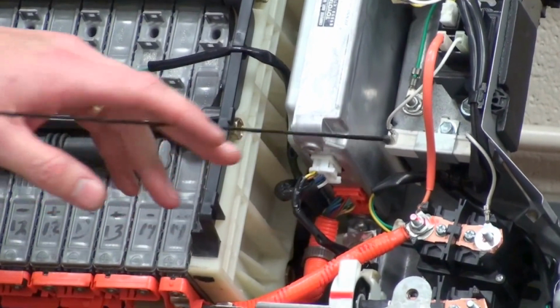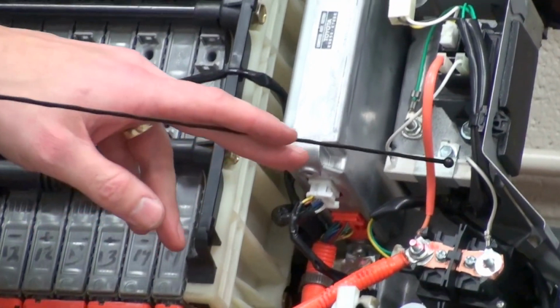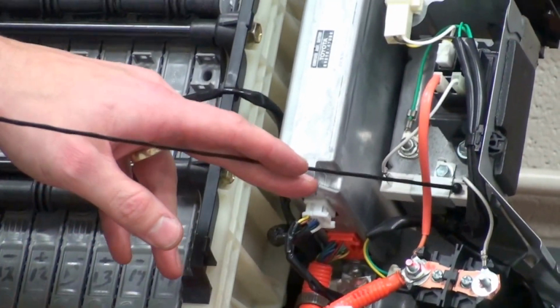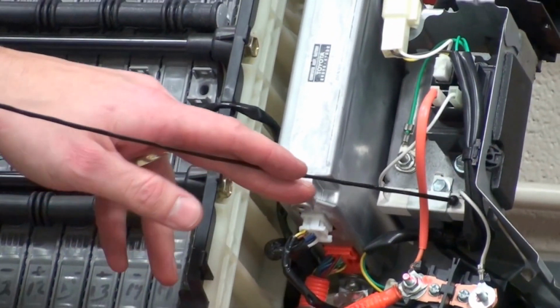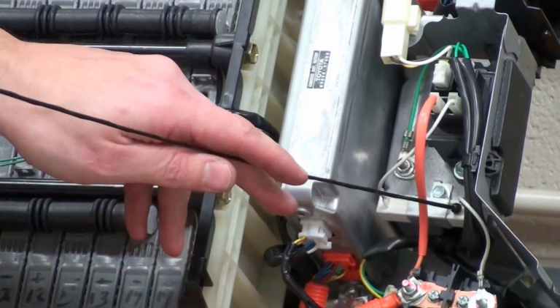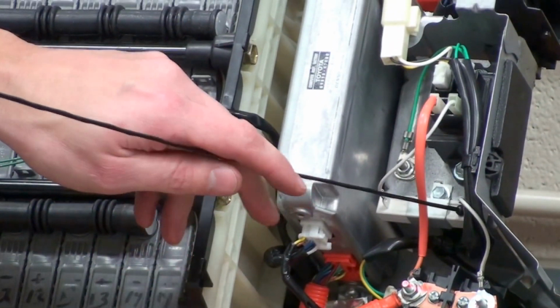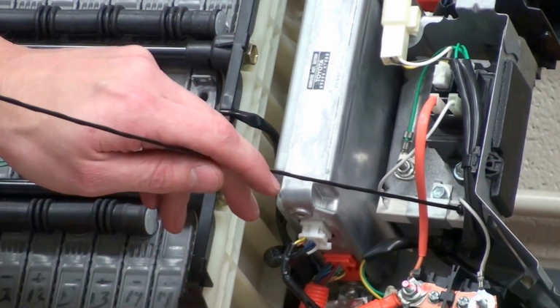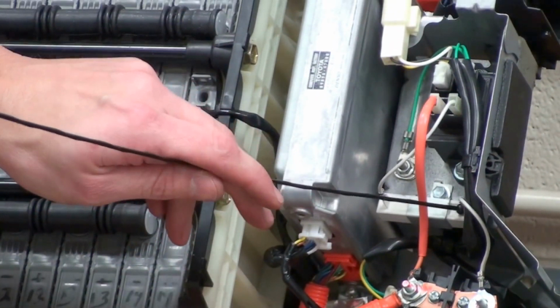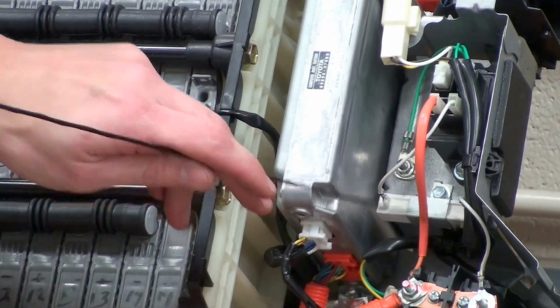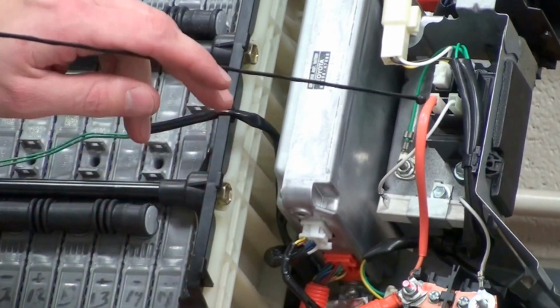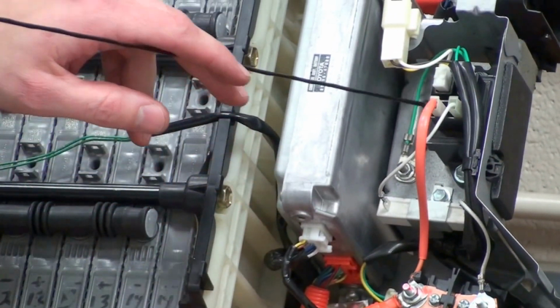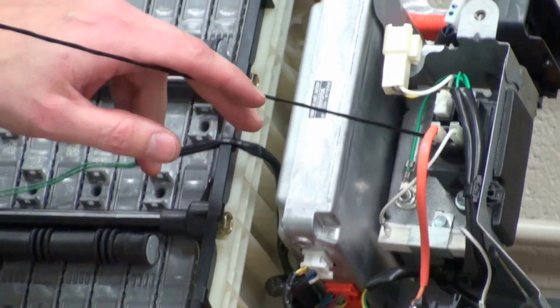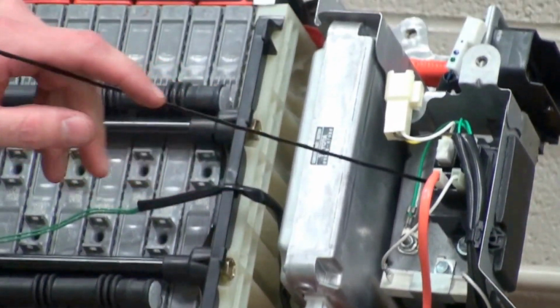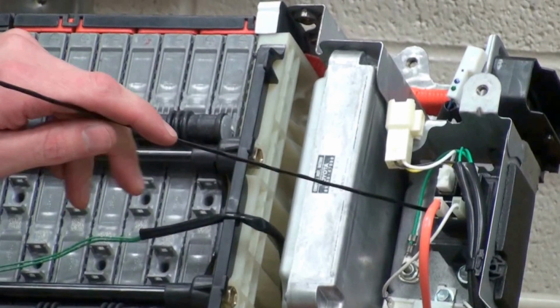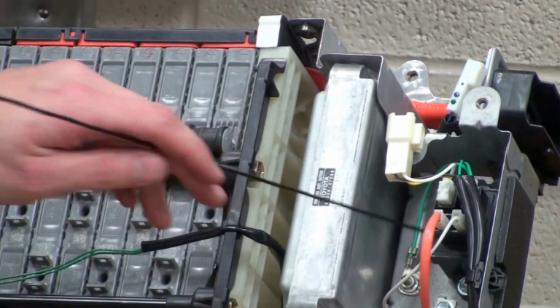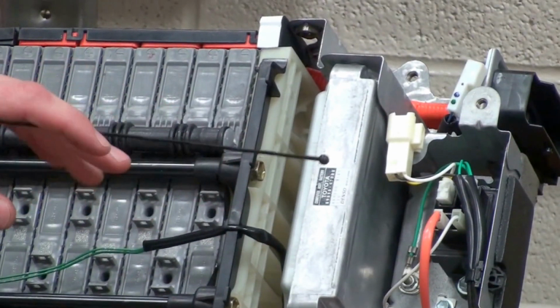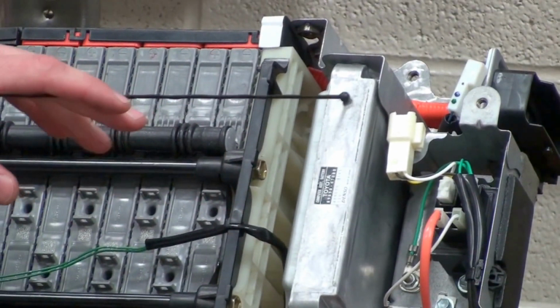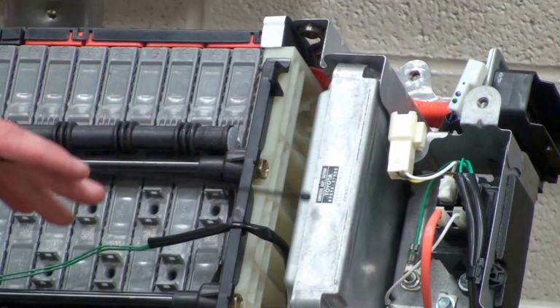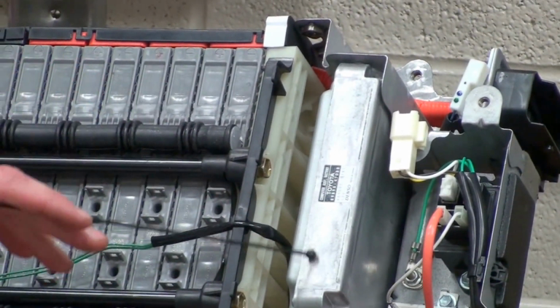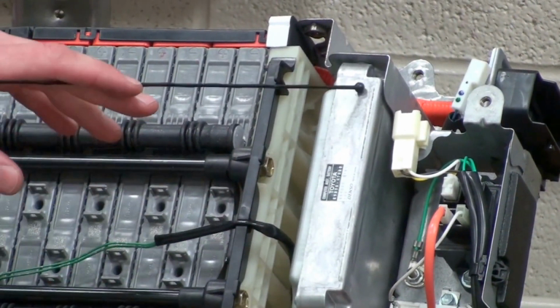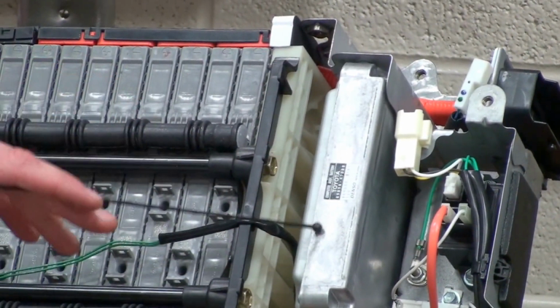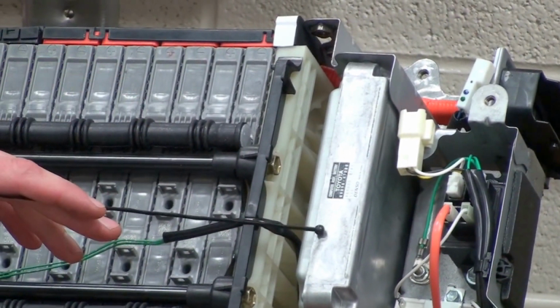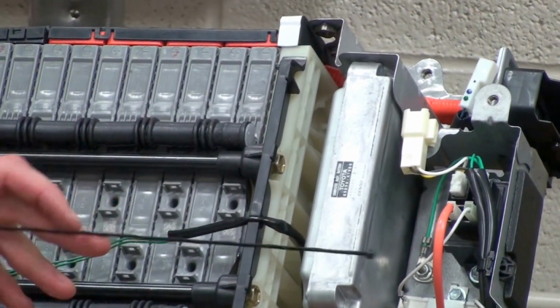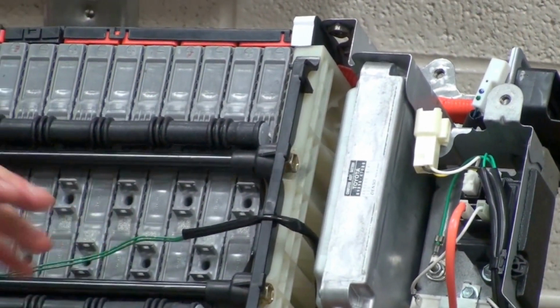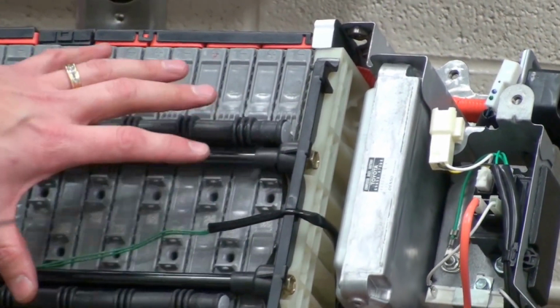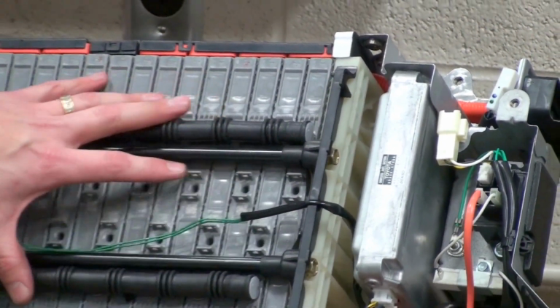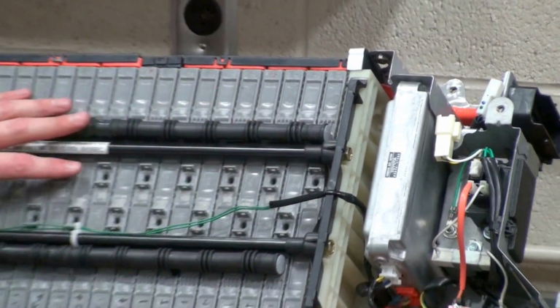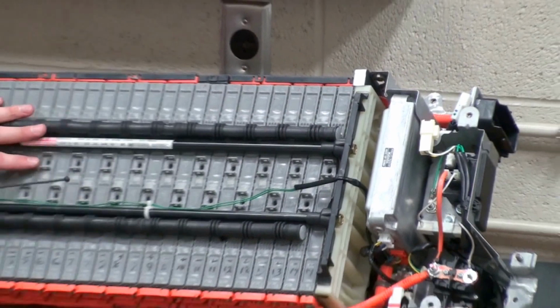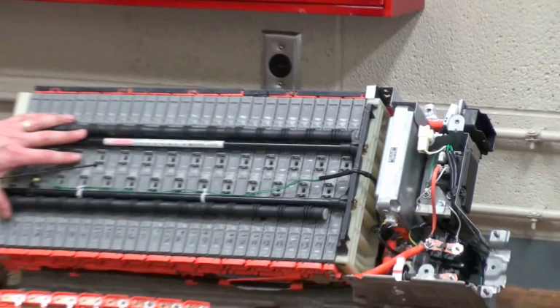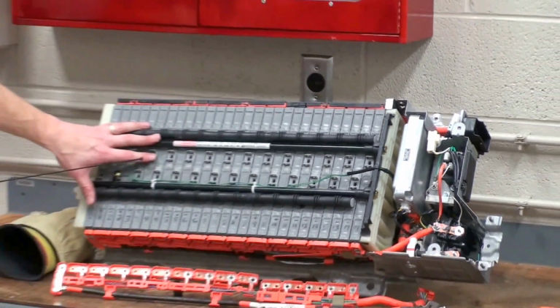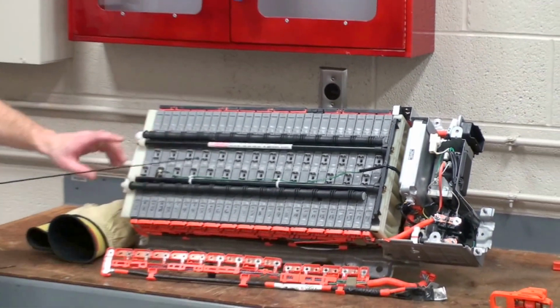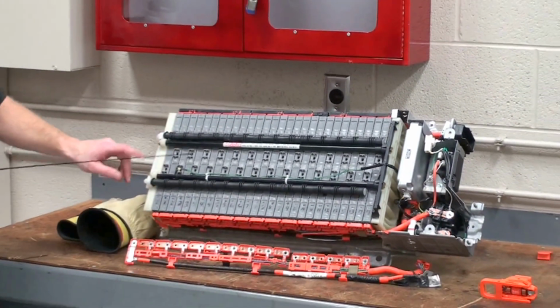We have something called a pre-charge resistor as well as the pre-charge relay. We have a battery control module located right here, and then we have our battery modules on the unit itself.